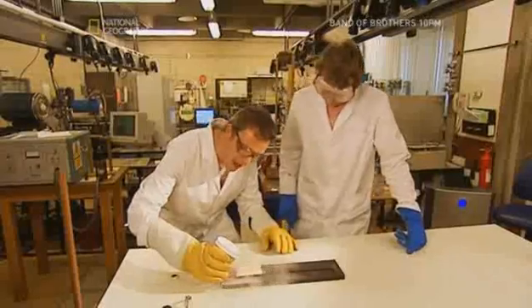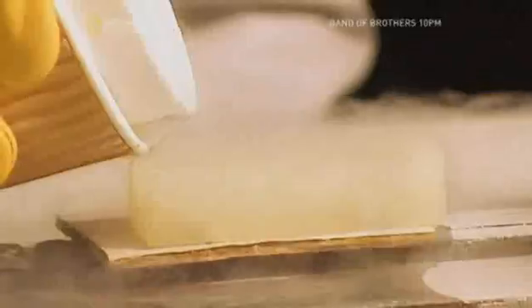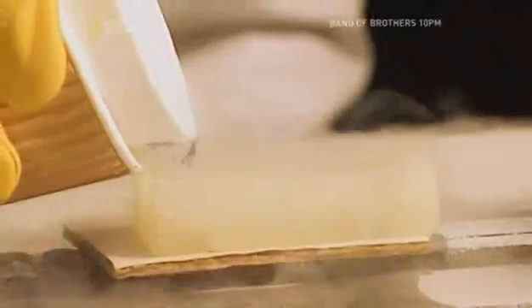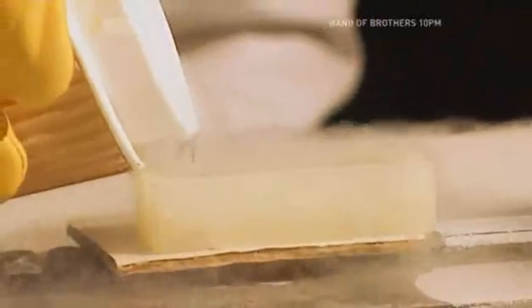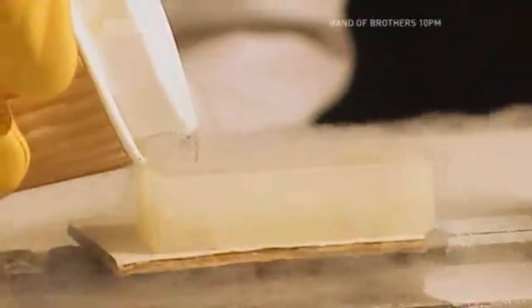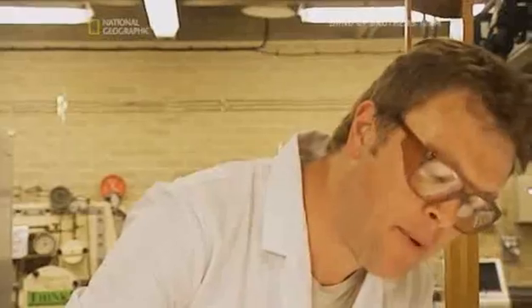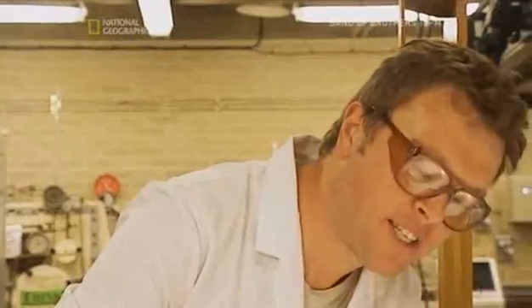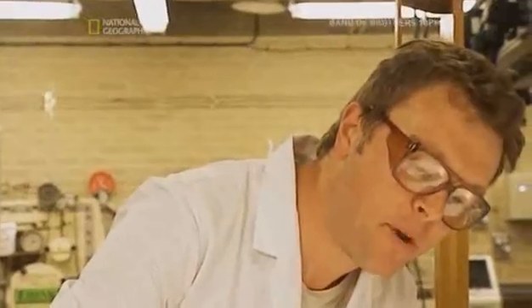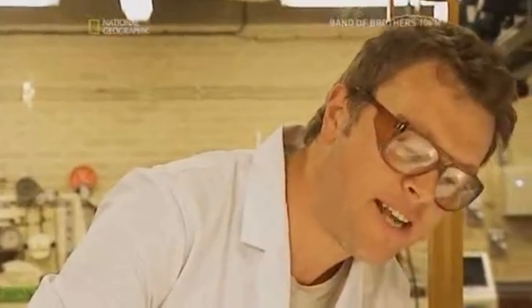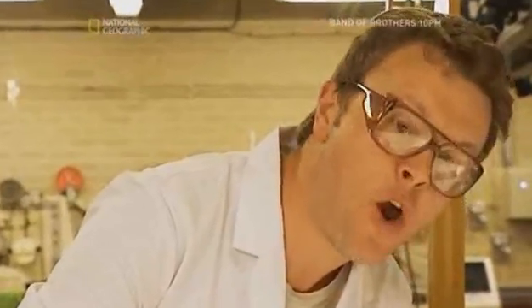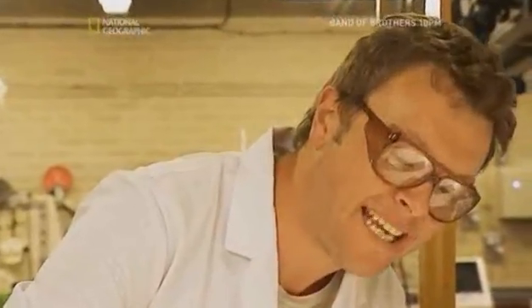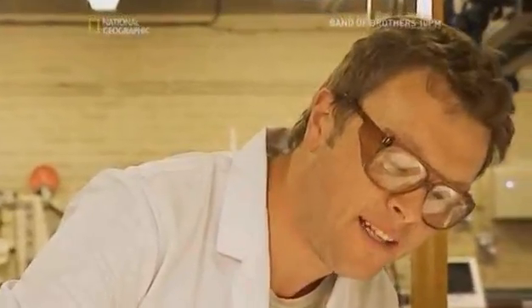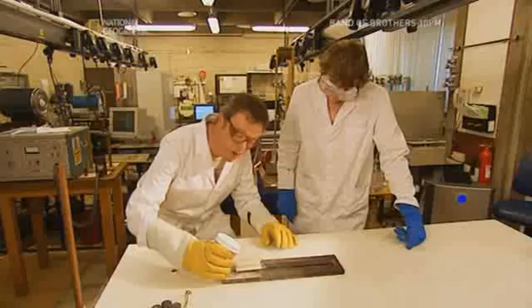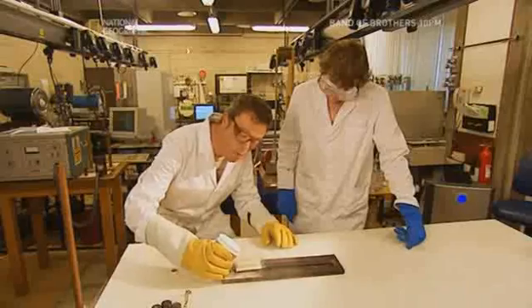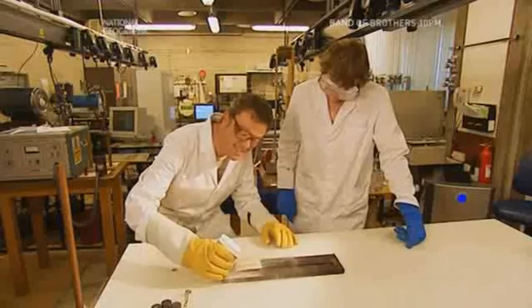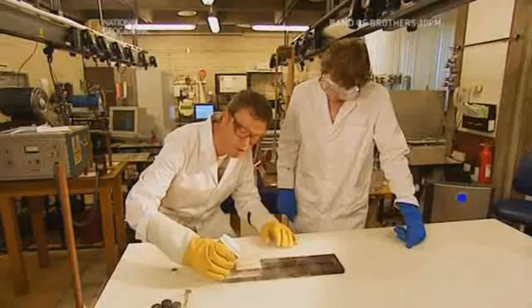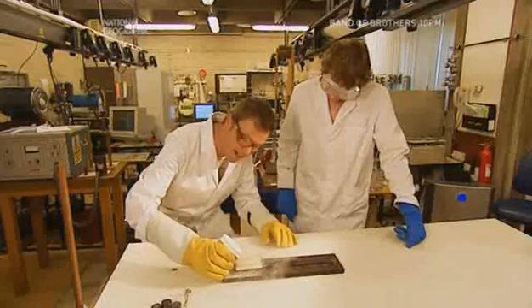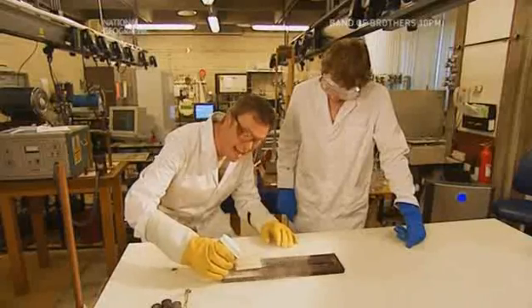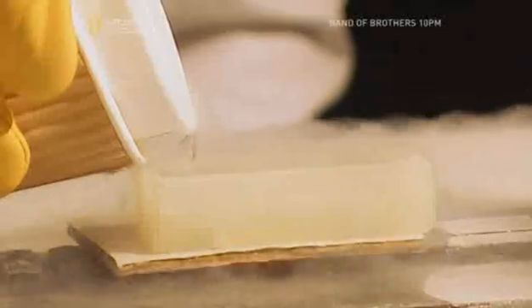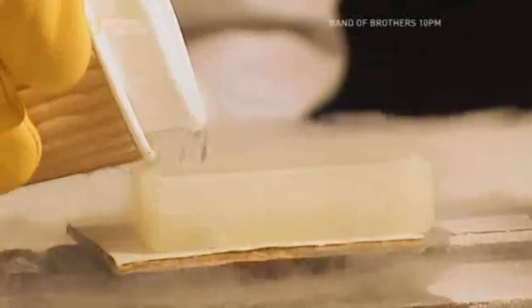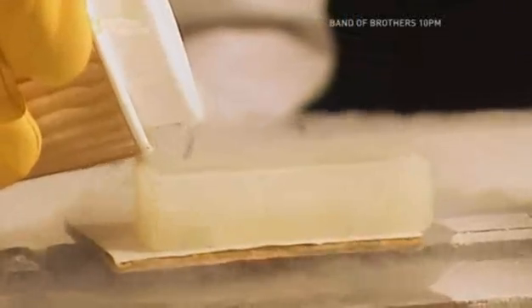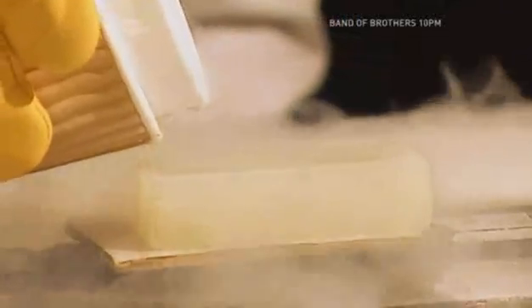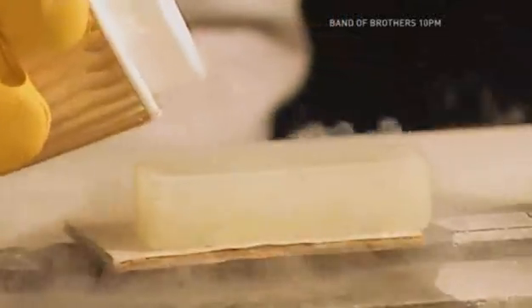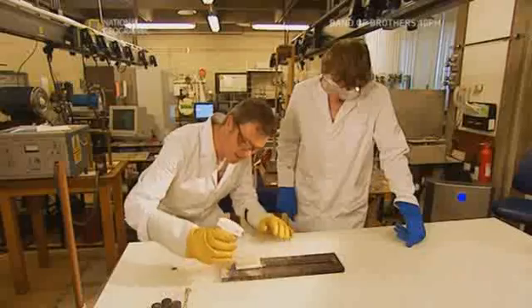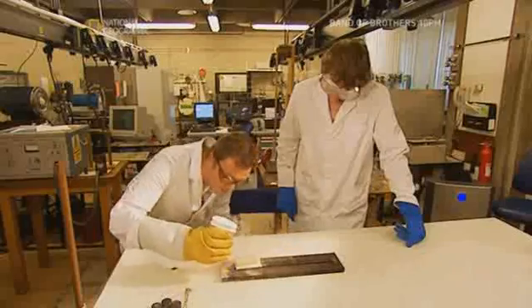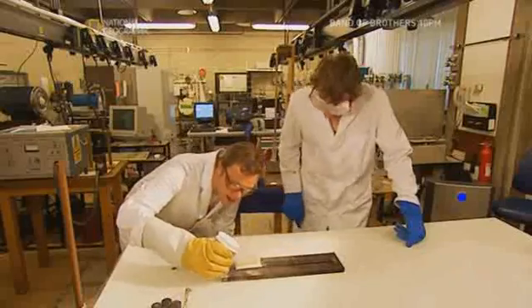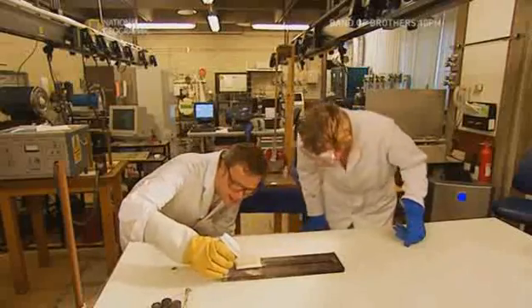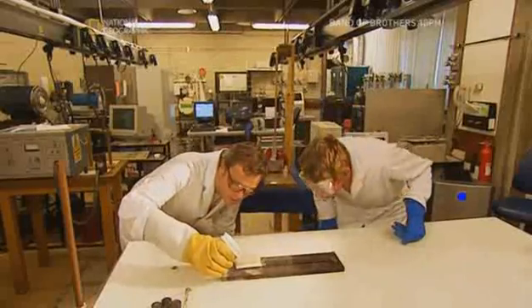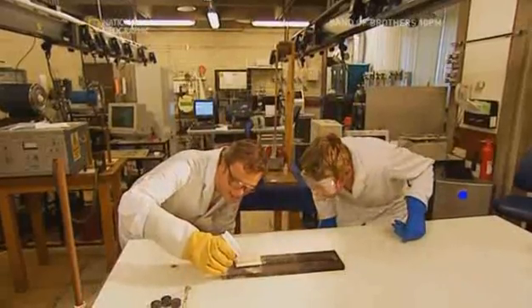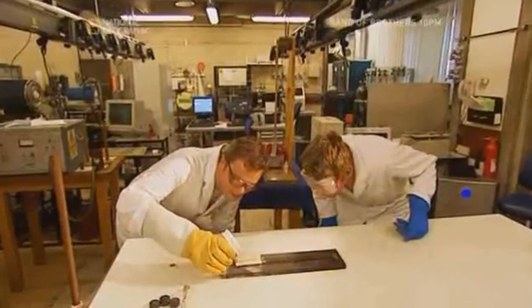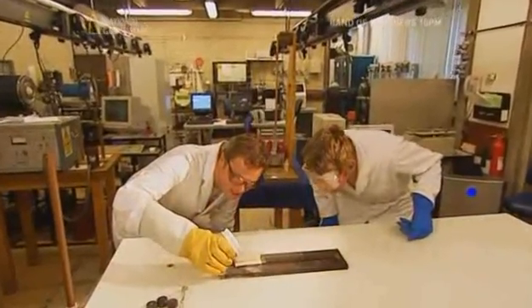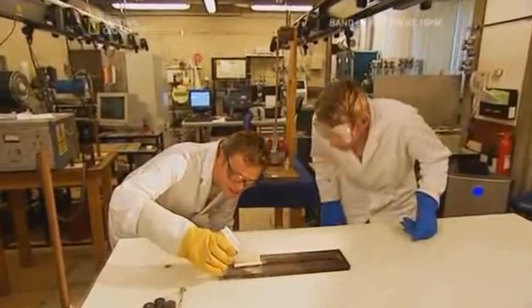As I pour it into the unit, the superconductor is capable of generating its own magnetic field equal and opposite to that of the track, allowing the tram to levitate. Now, as we cool them down, it should start to raise.